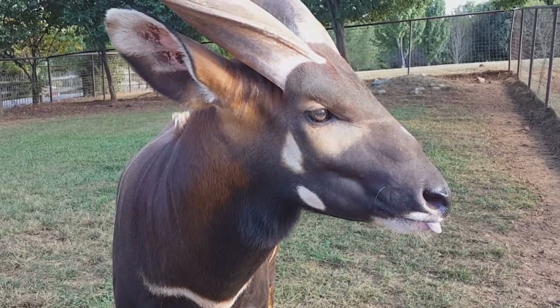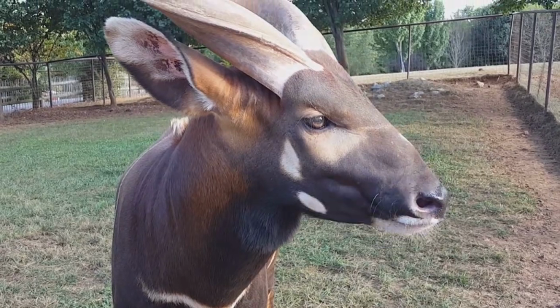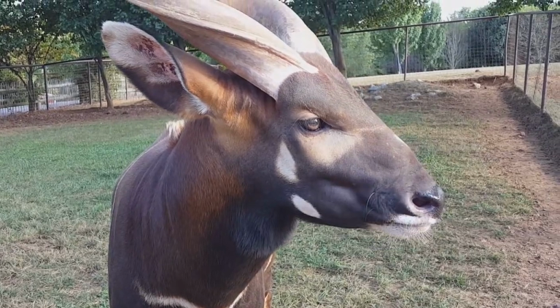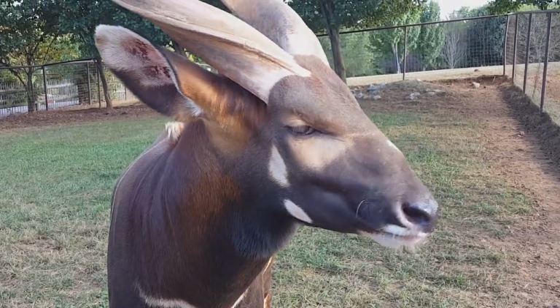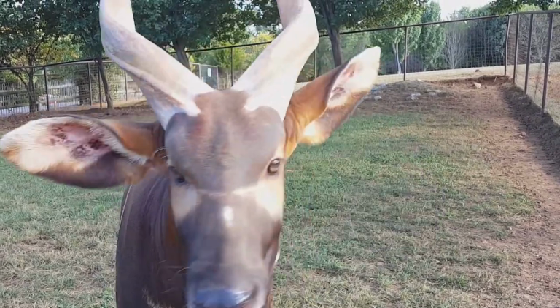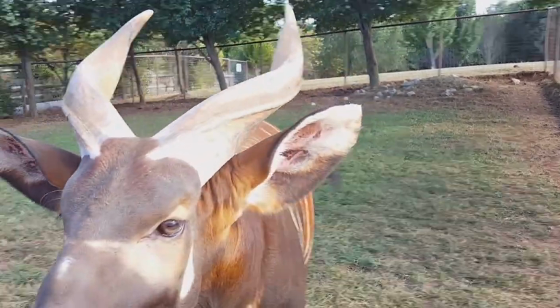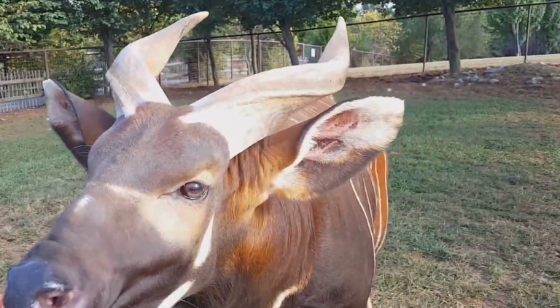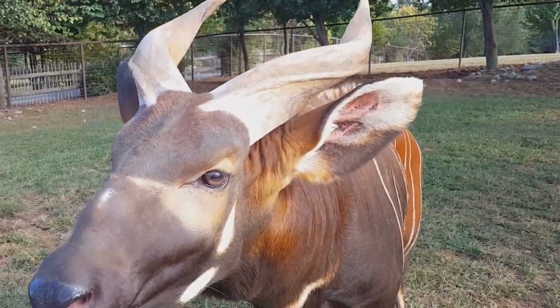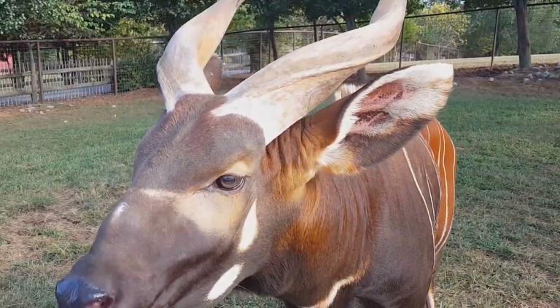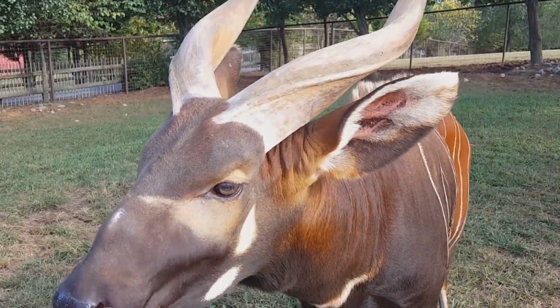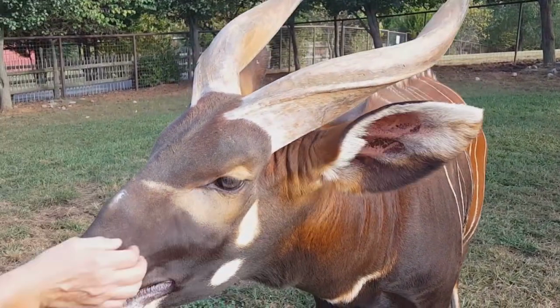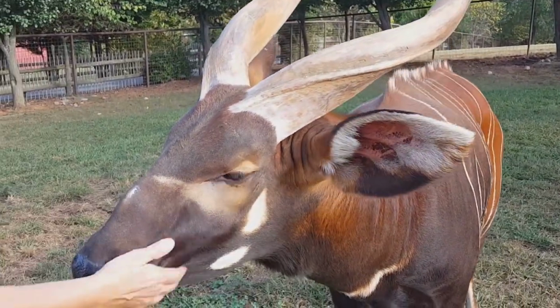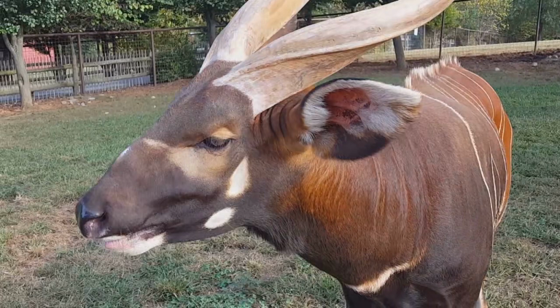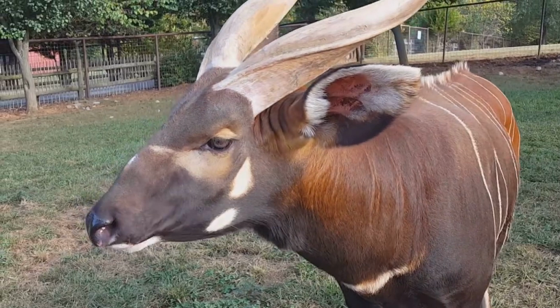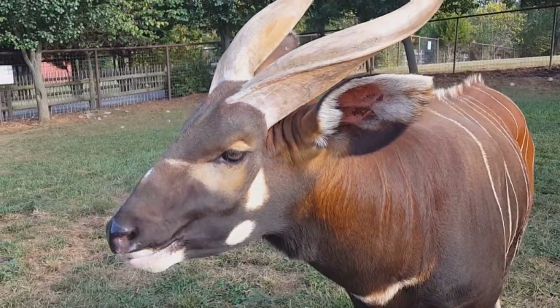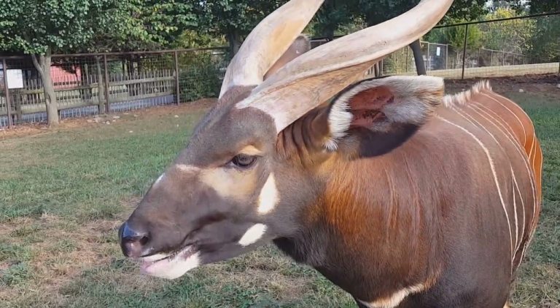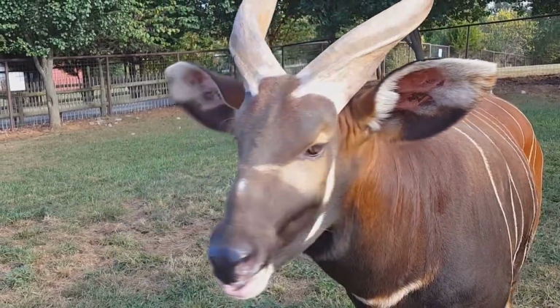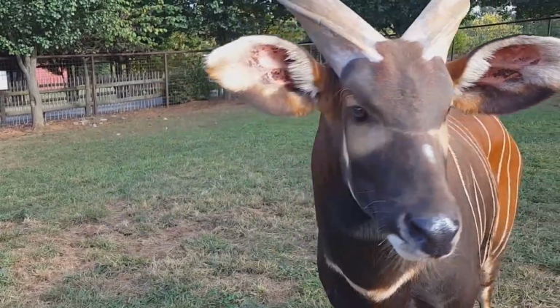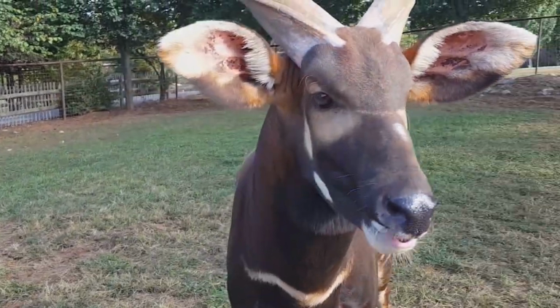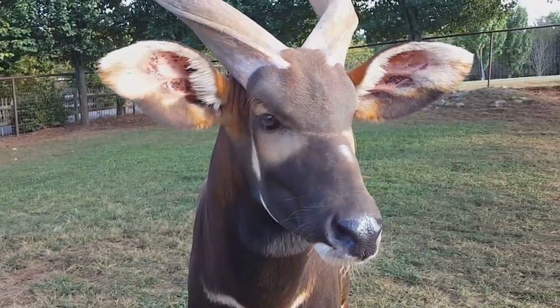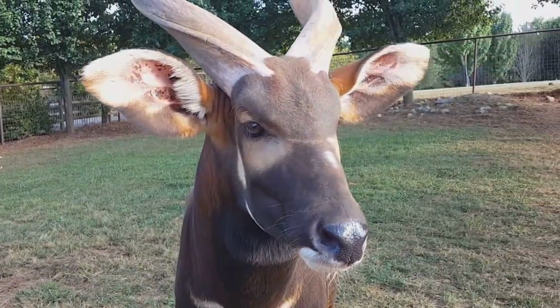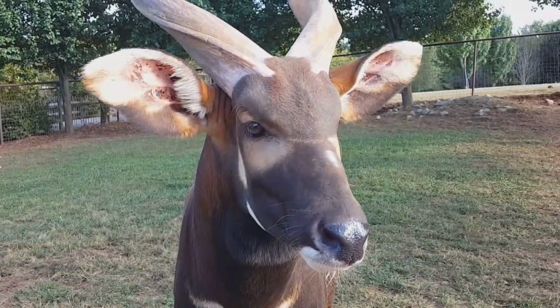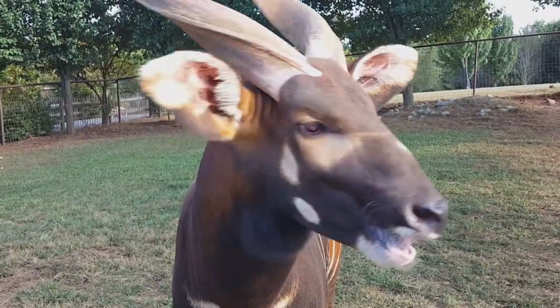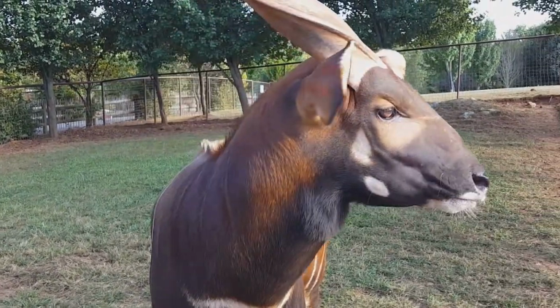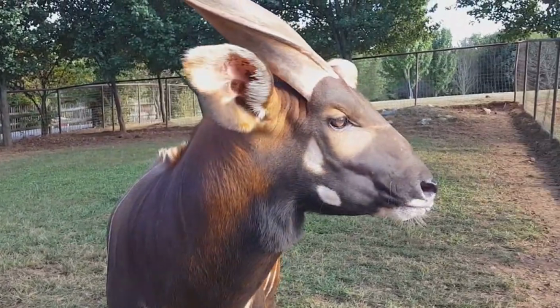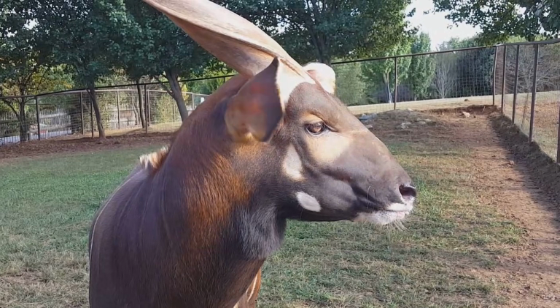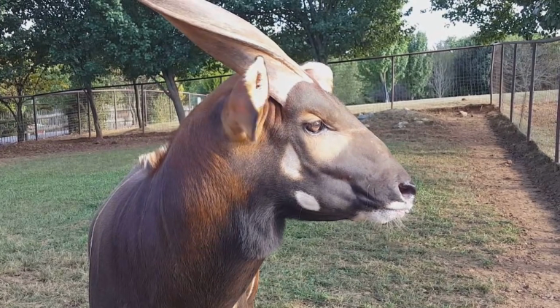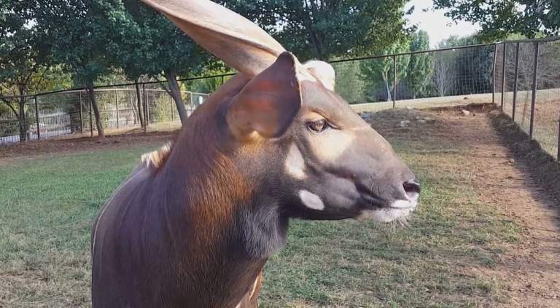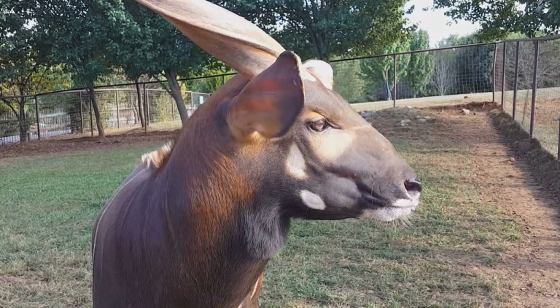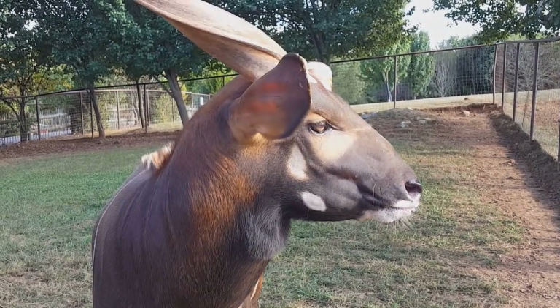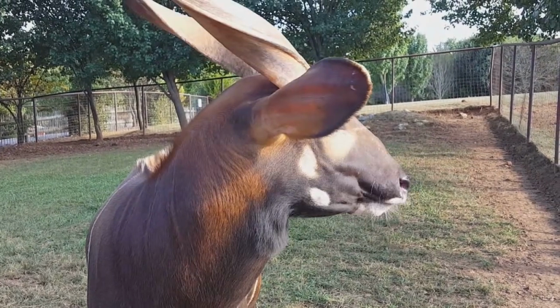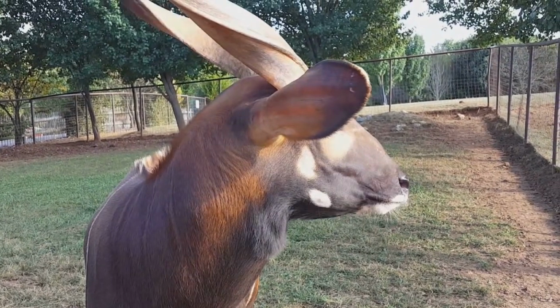Bongos can weigh up to about 500 pounds for a full-grown adult female and up to 700 pounds for a full-grown adult male. Our bongos now weigh generally about 300 pounds, so they still have some growing to do.